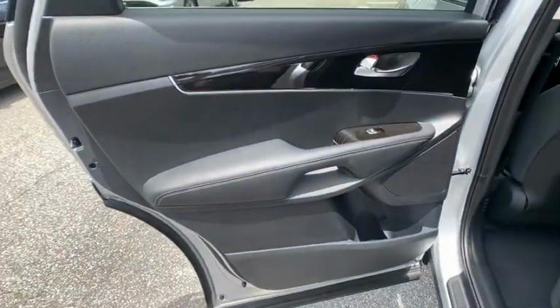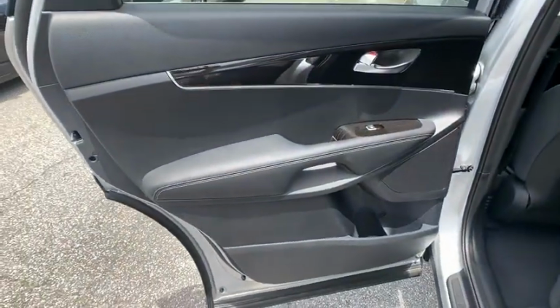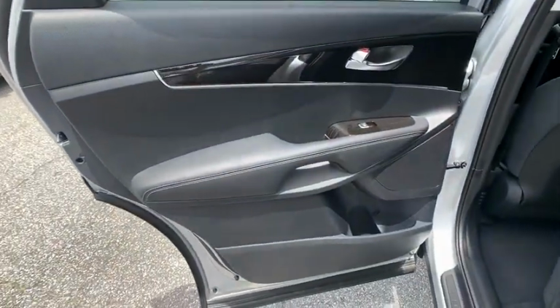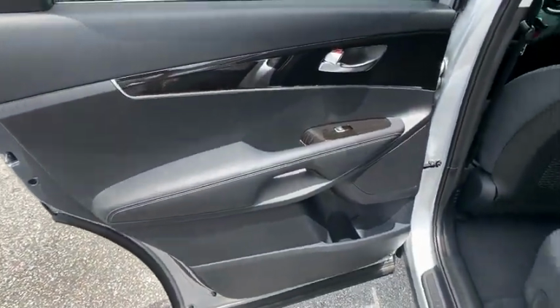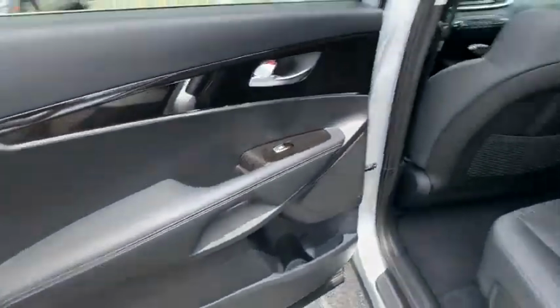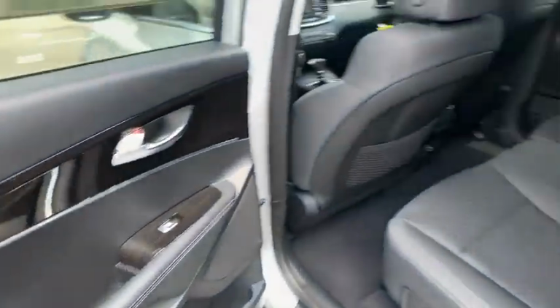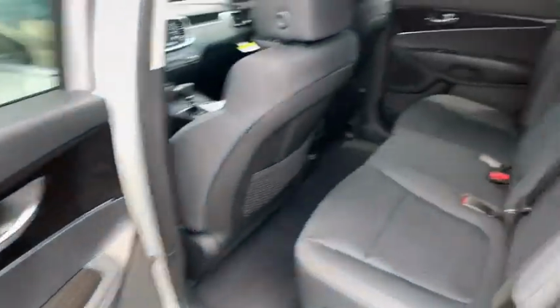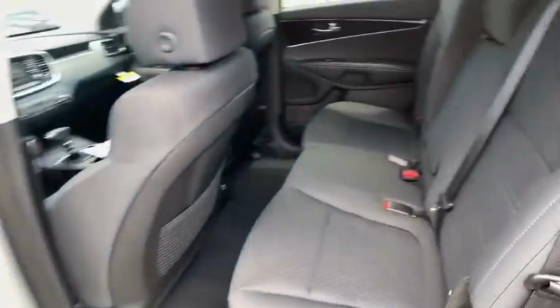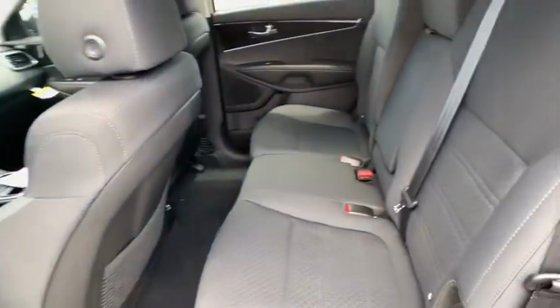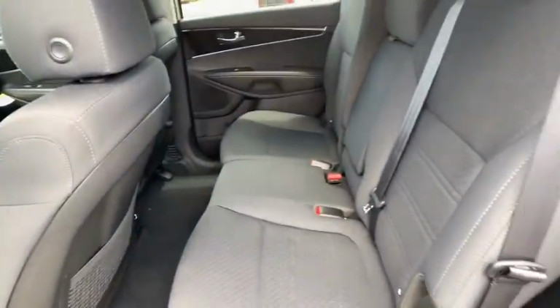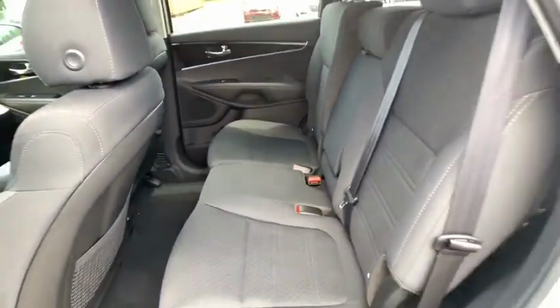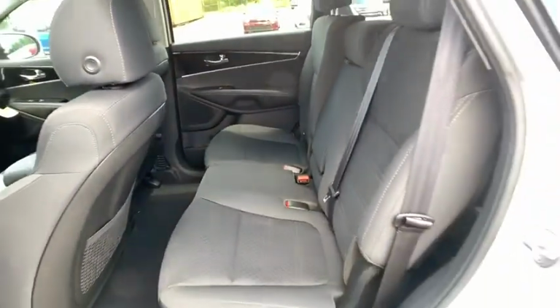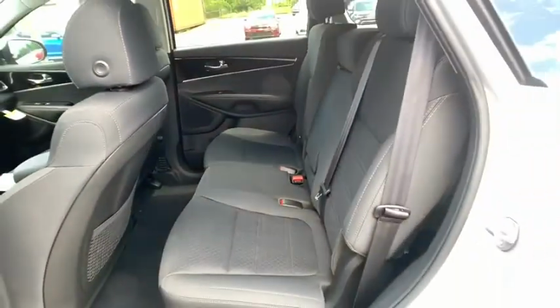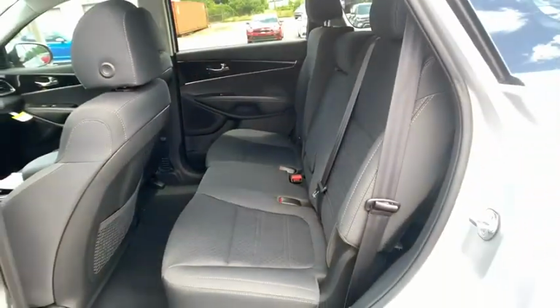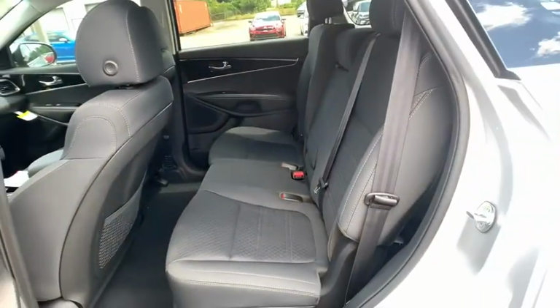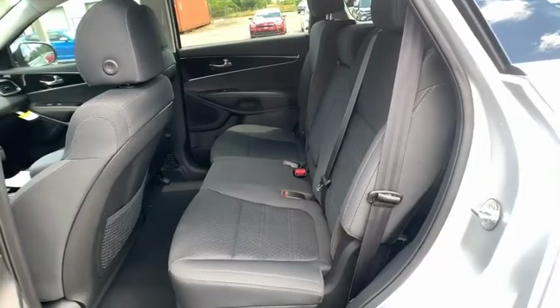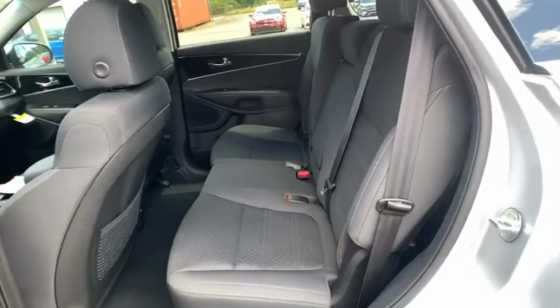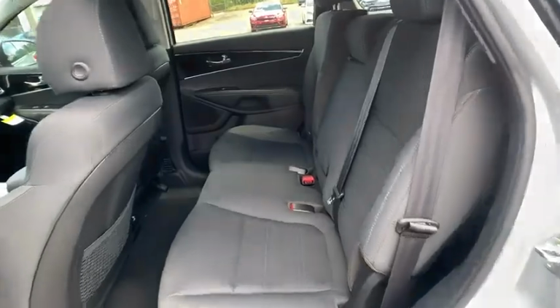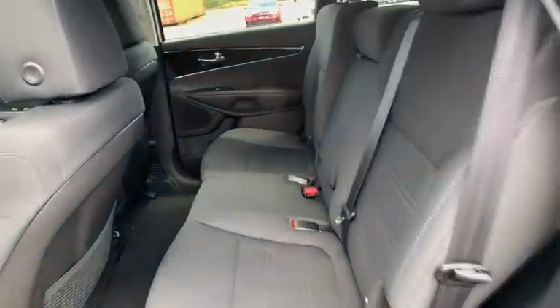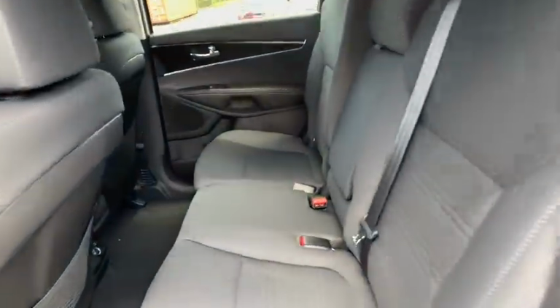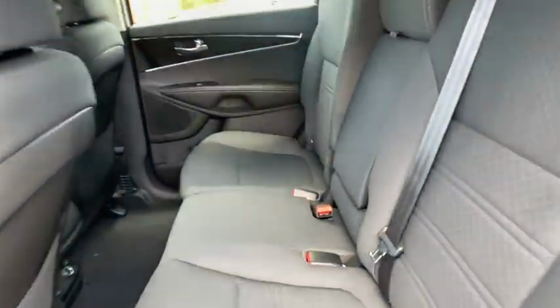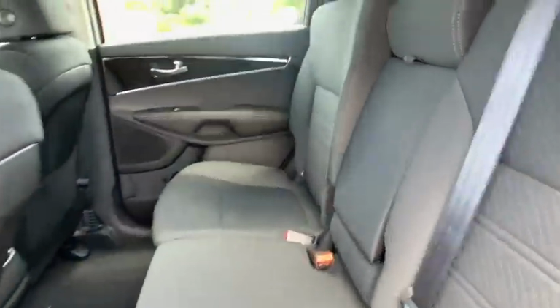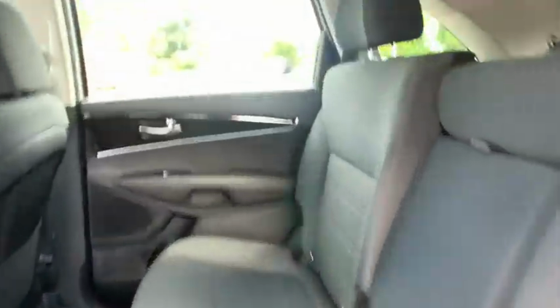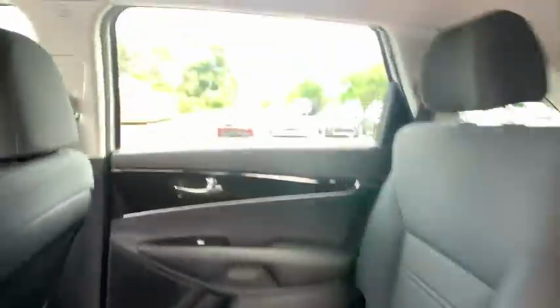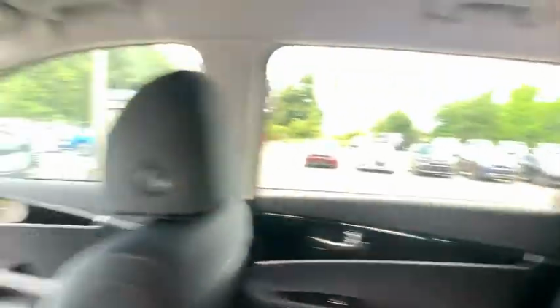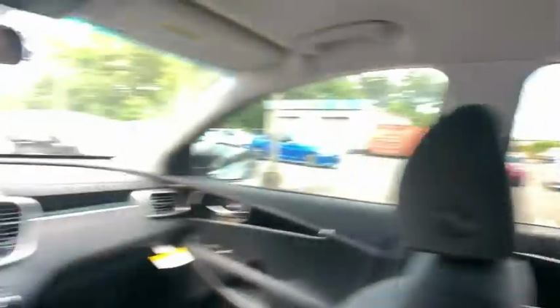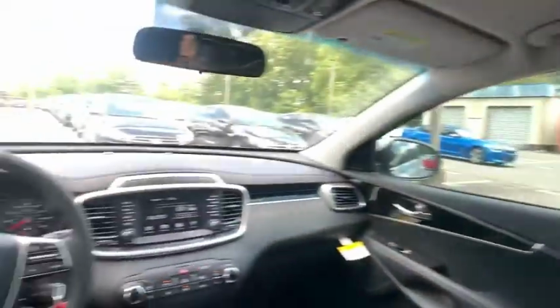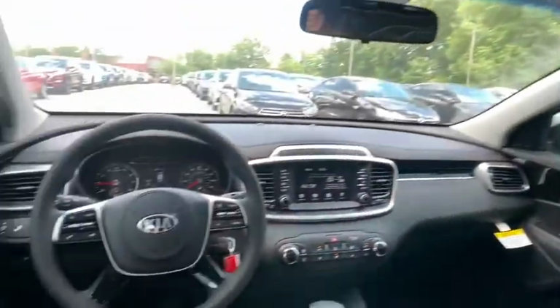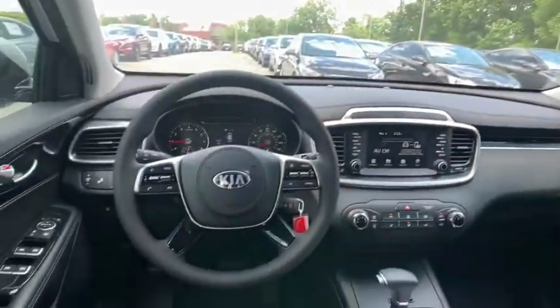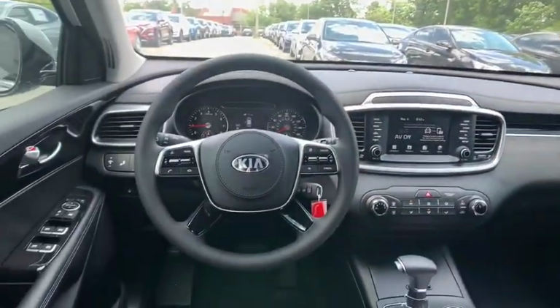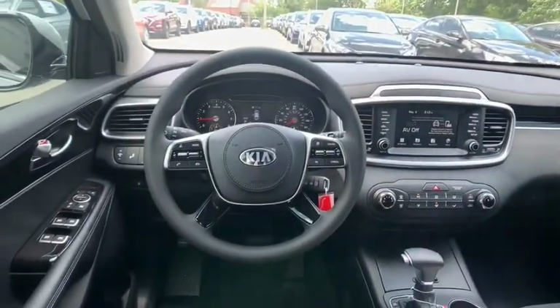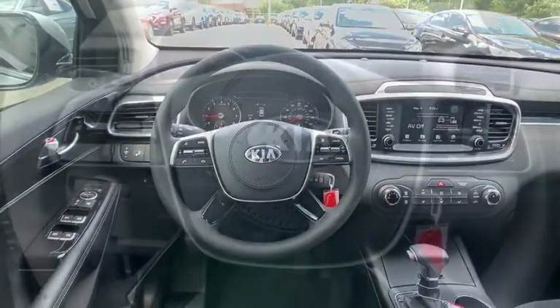Rear defrost, front wheel drive, AM FM stereo radio, MP3 player, power door locks, bucket seats, power windows.